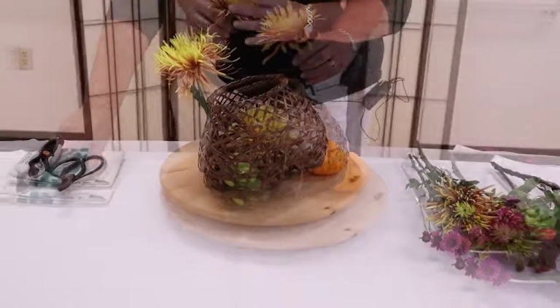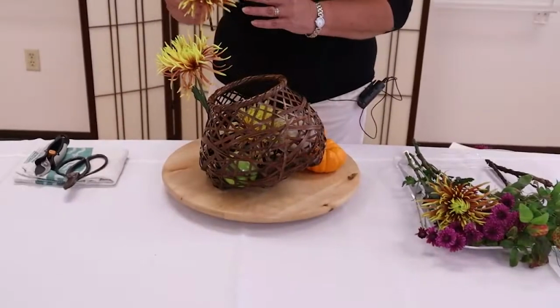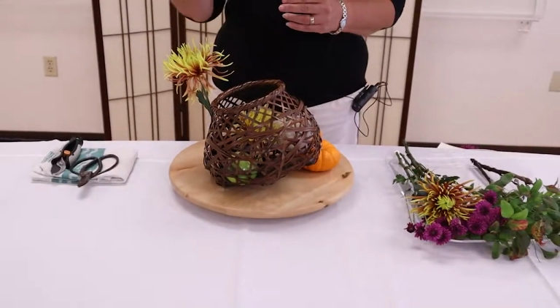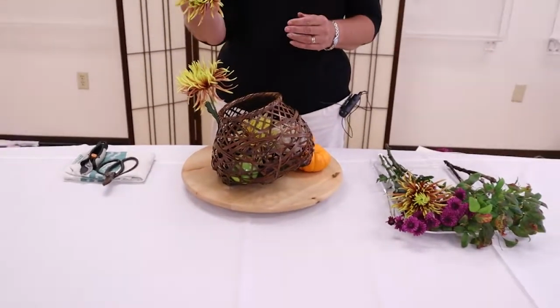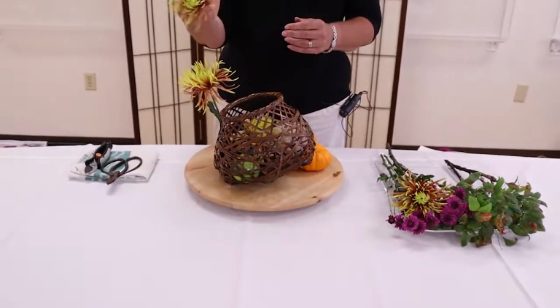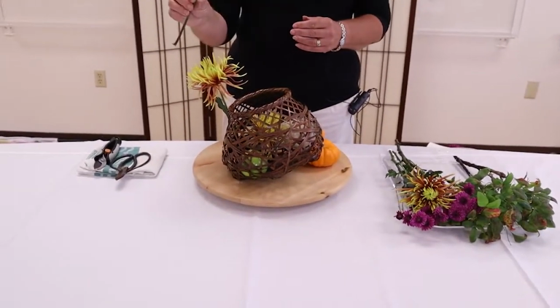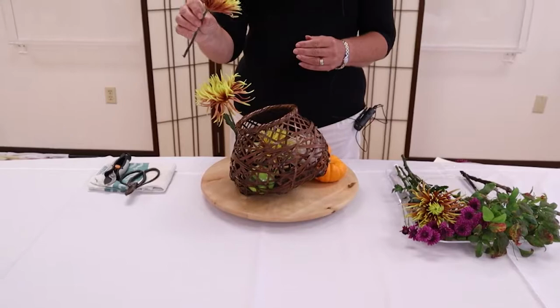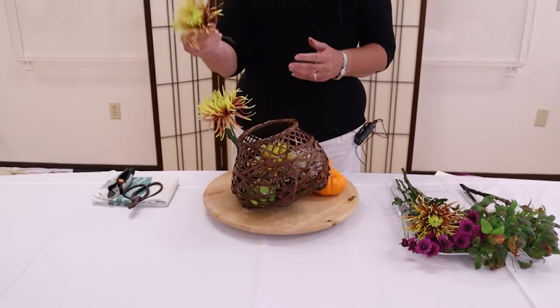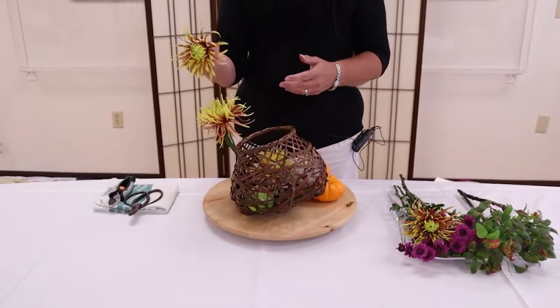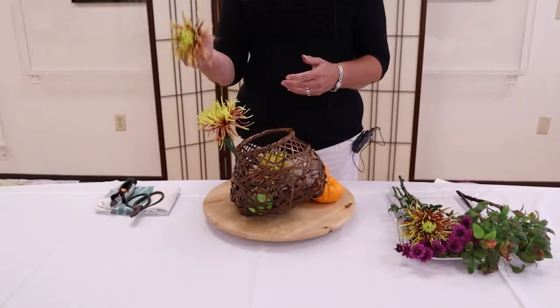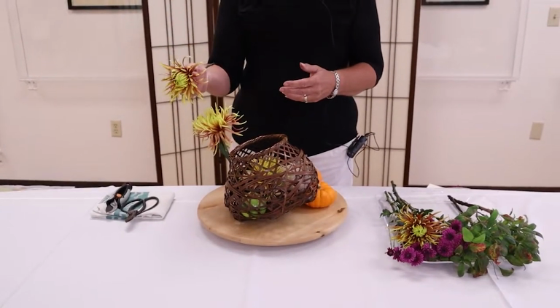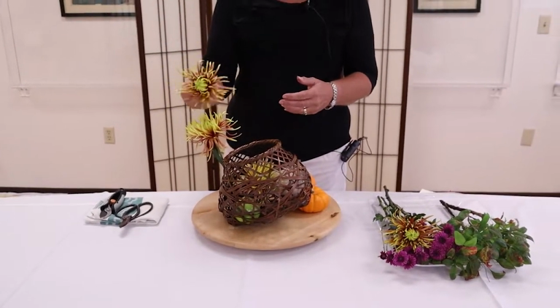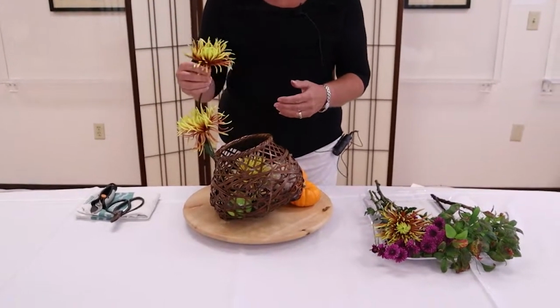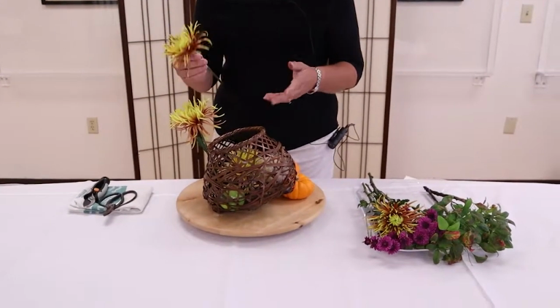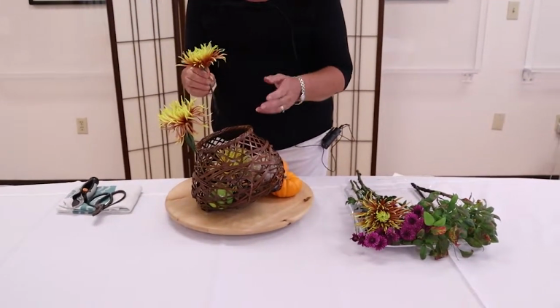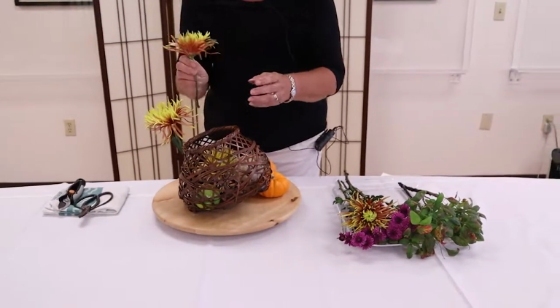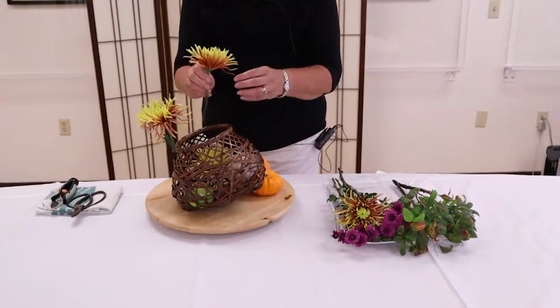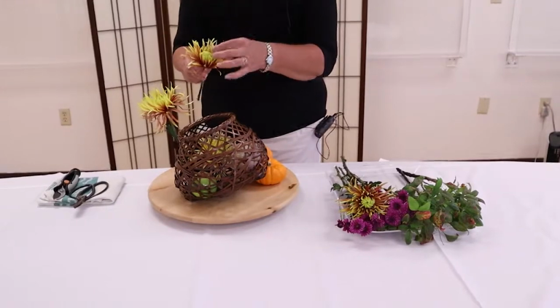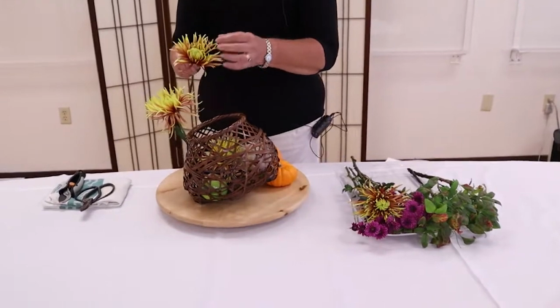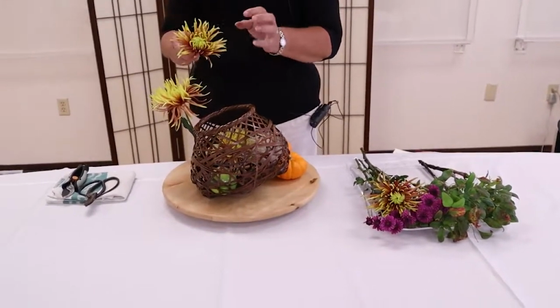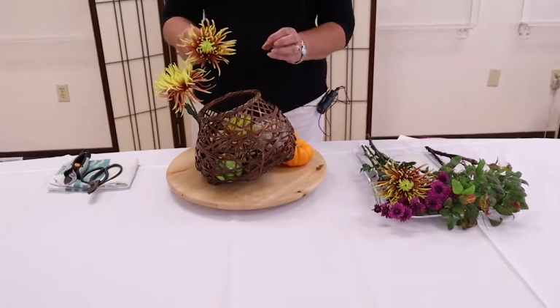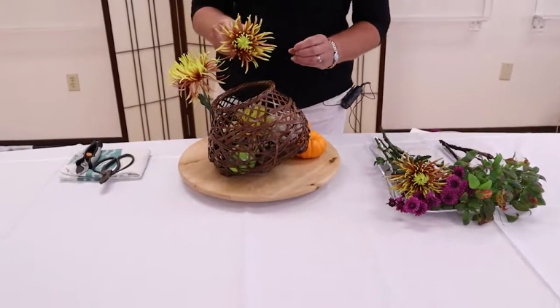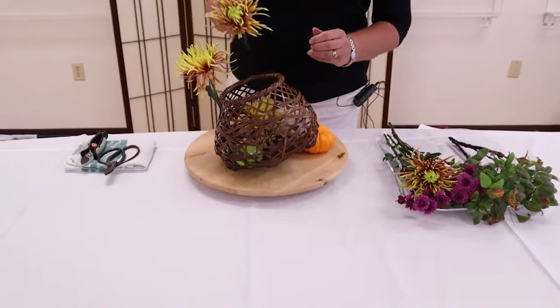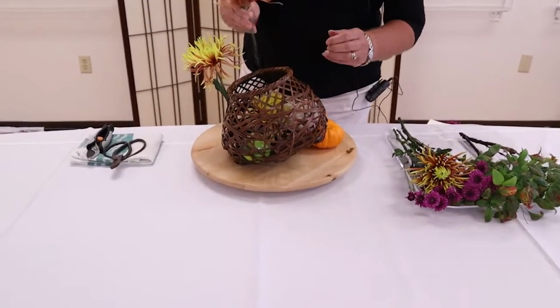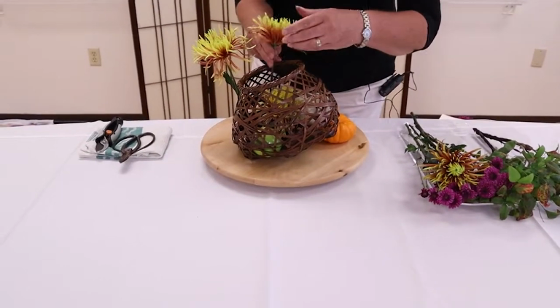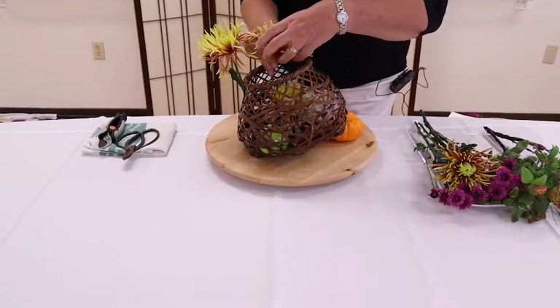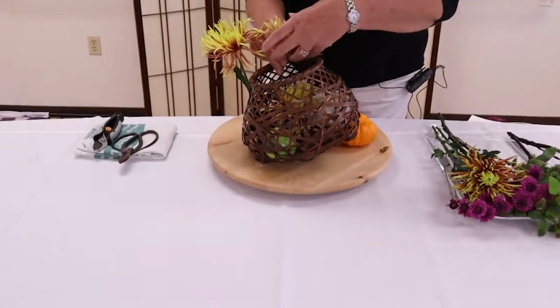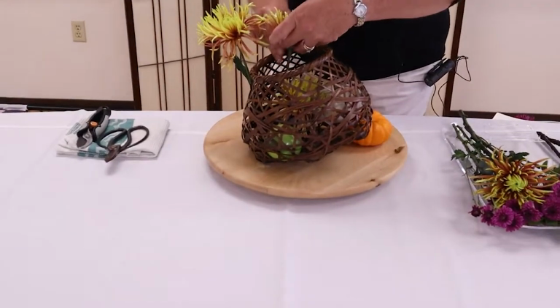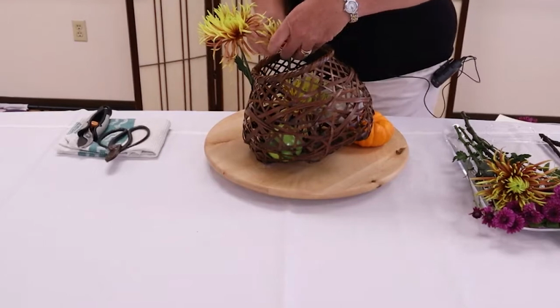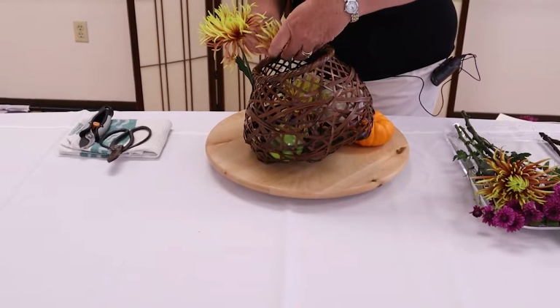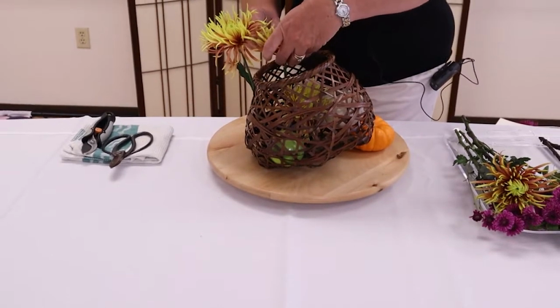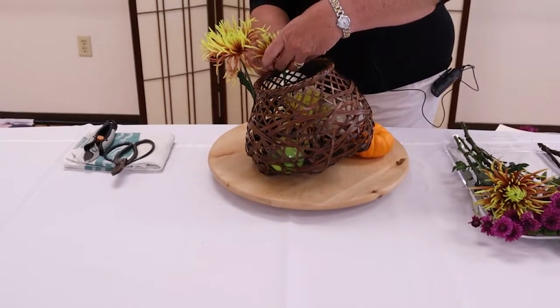These are lovely two-tone spider mums — they're not dyed, they grow that way. I think they're just the epitome of fall. They almost have a kind of glow-in-the-dark green-yellow to them, which is also just an exciting color to work with.